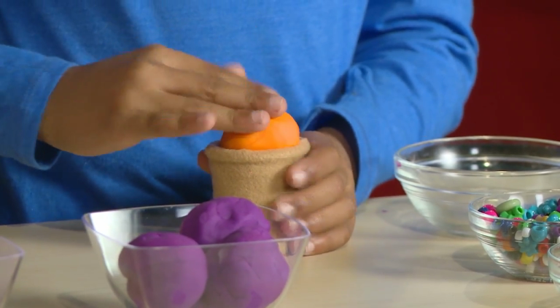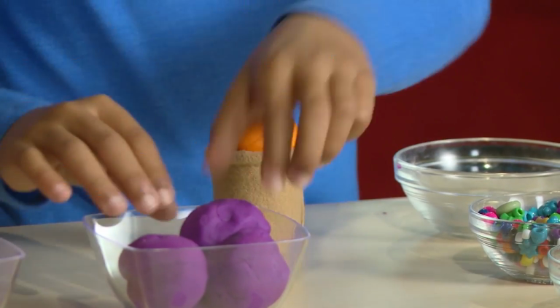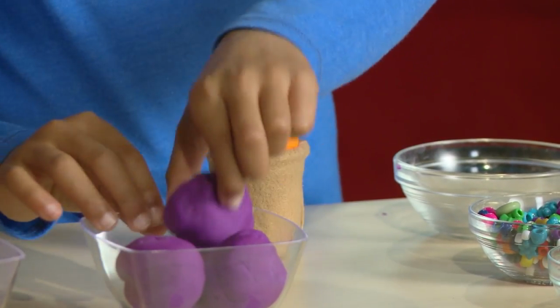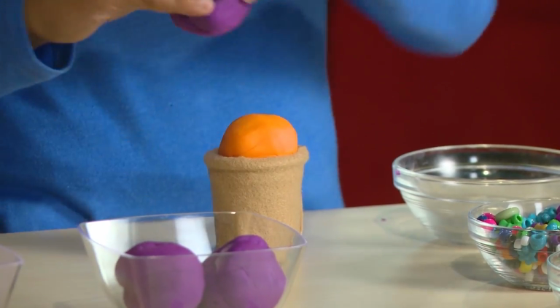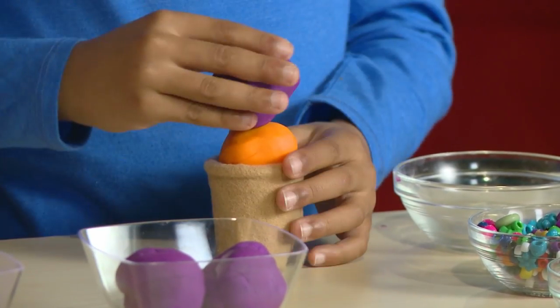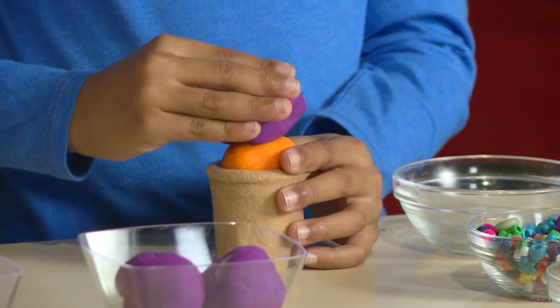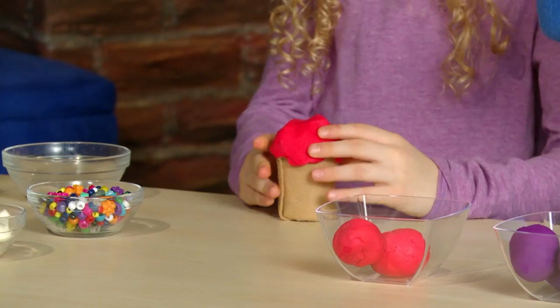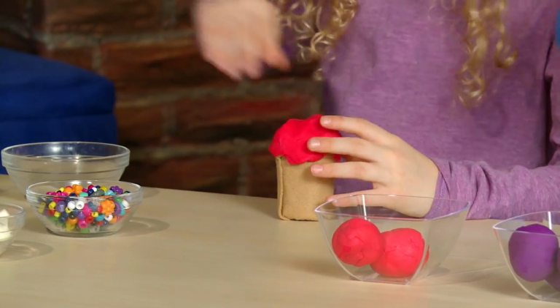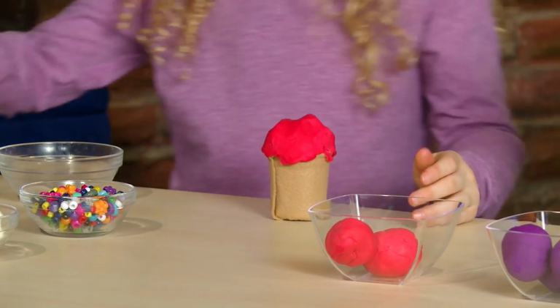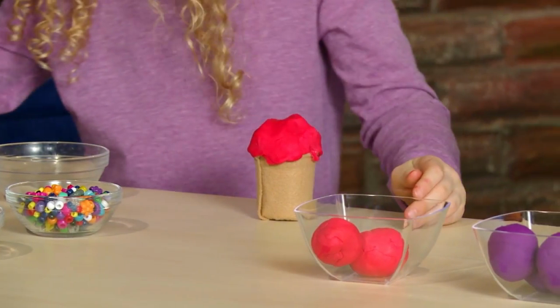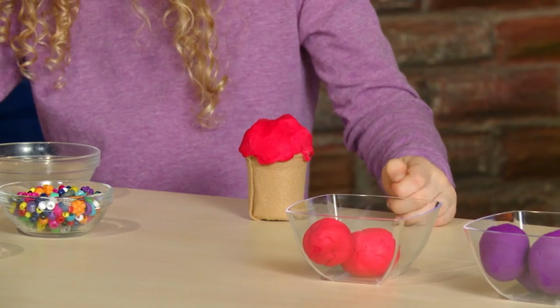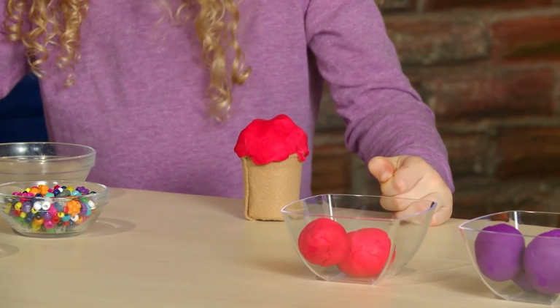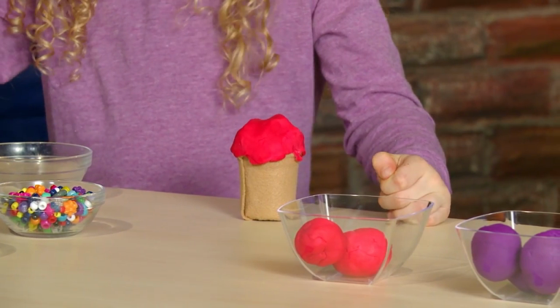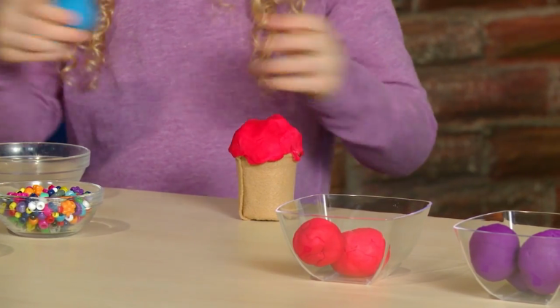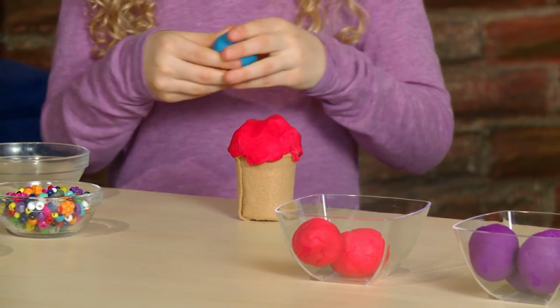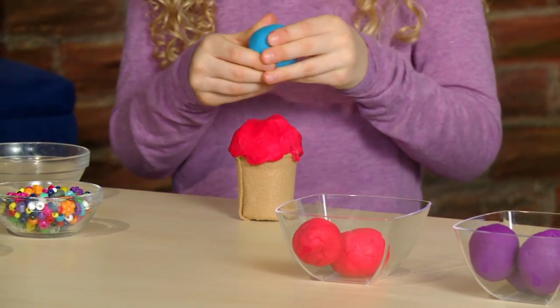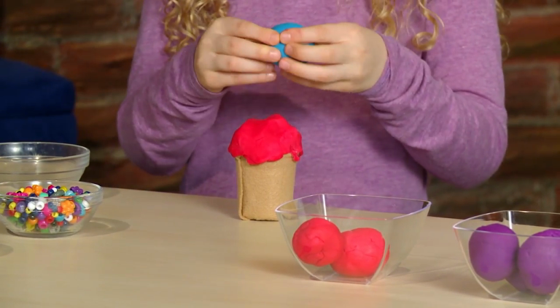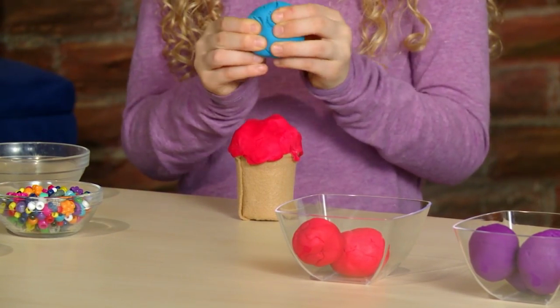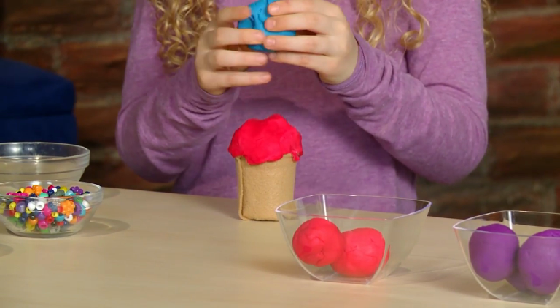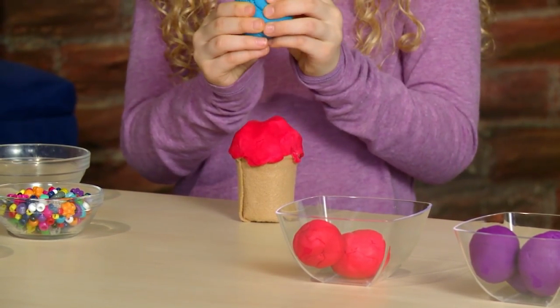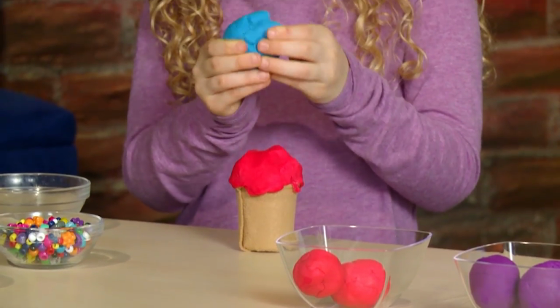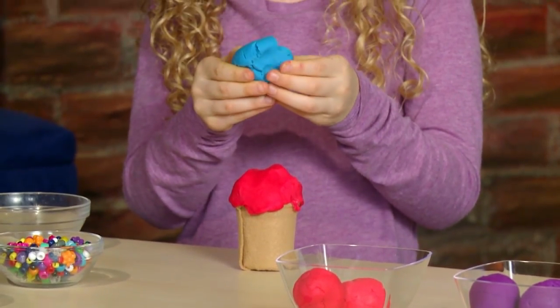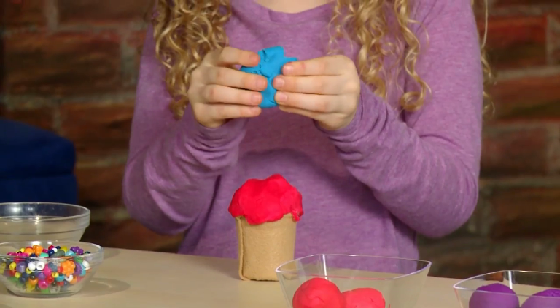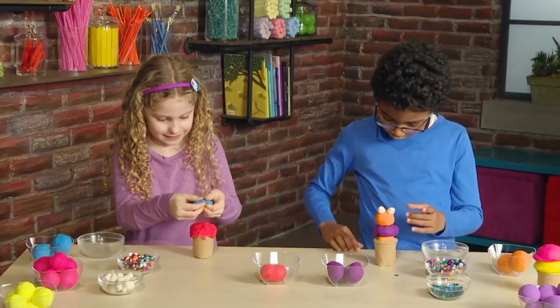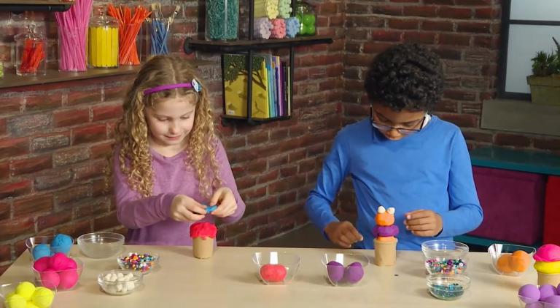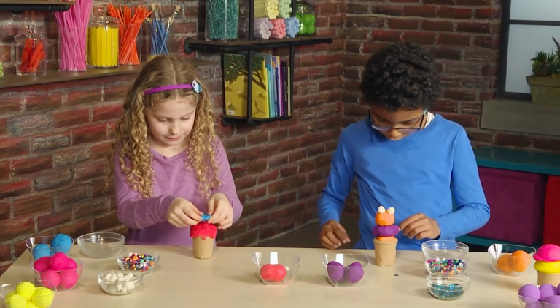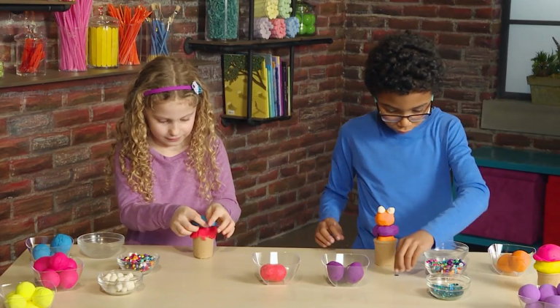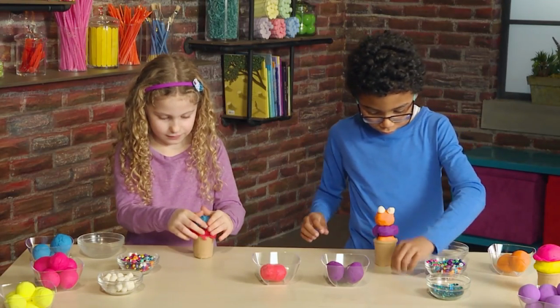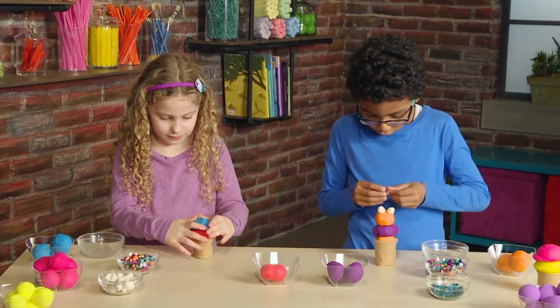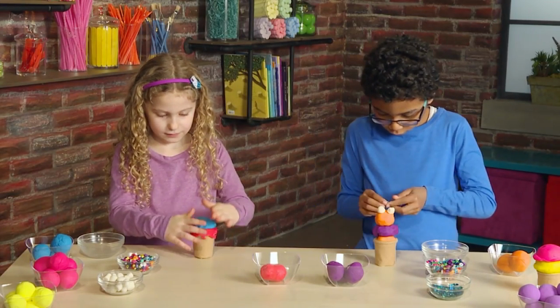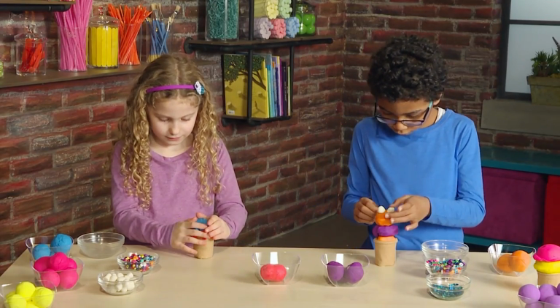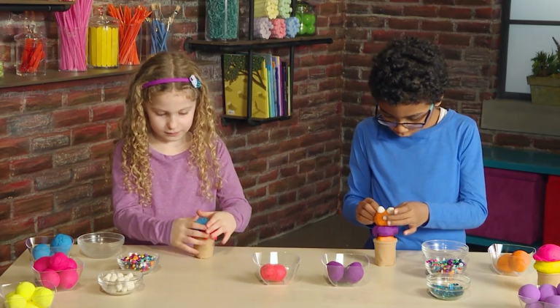Orange, grape, raspberry, blueberry ice cream. You may need to smush them down a bit to stack them.